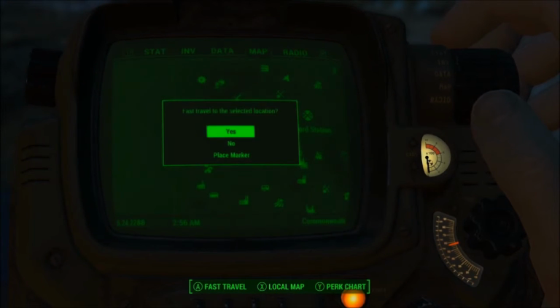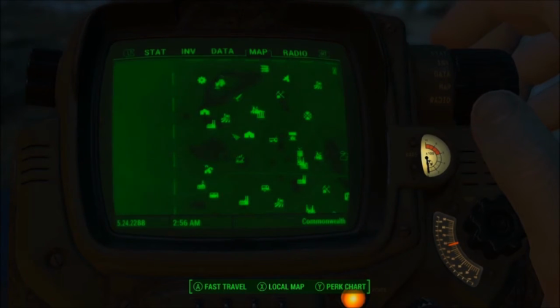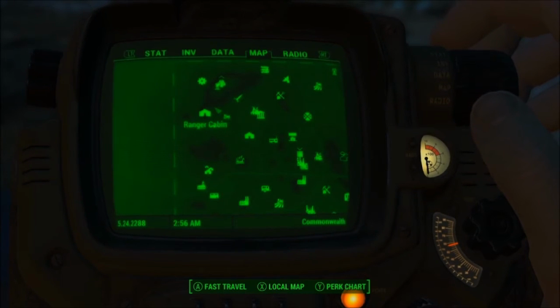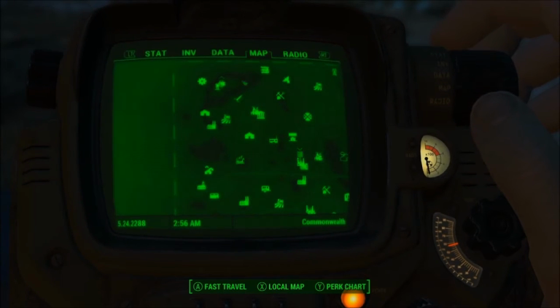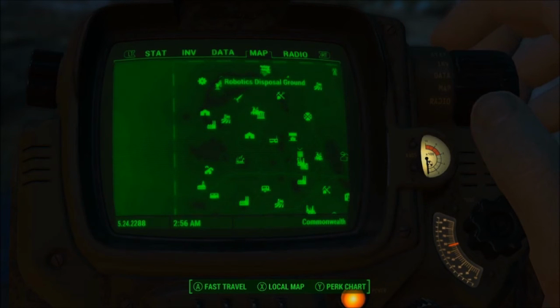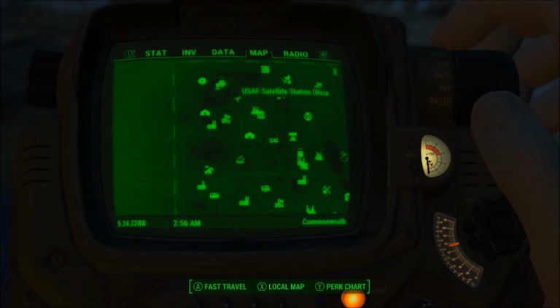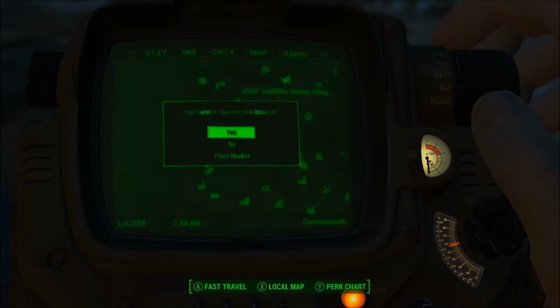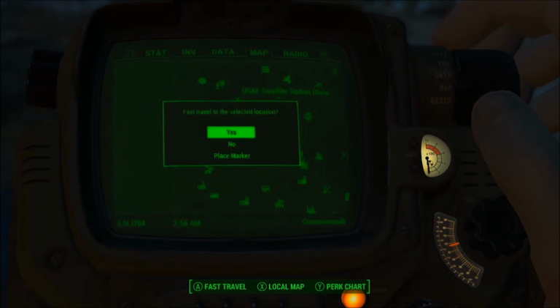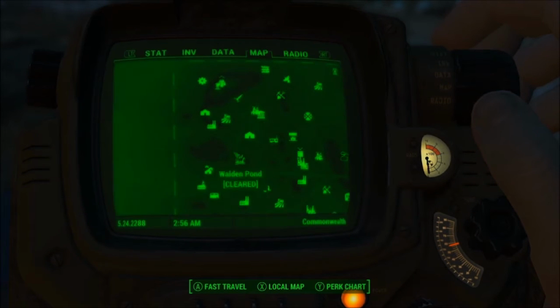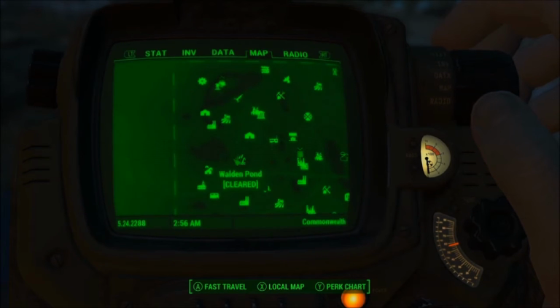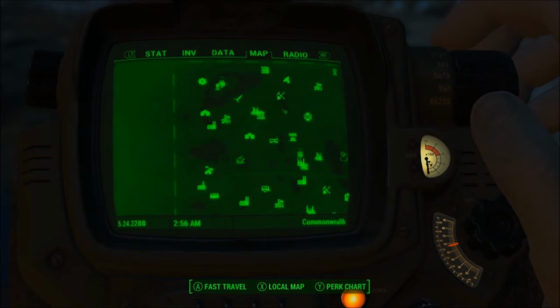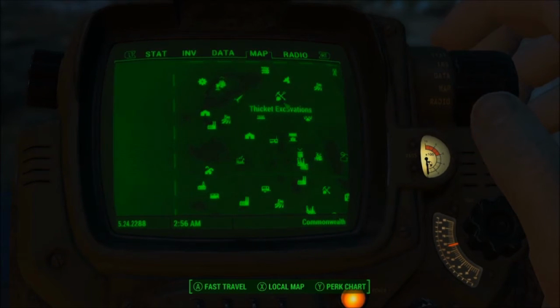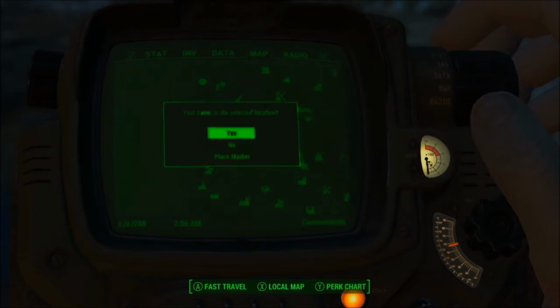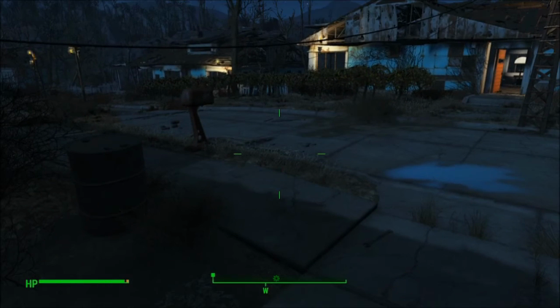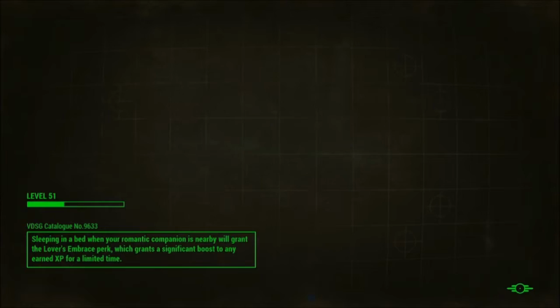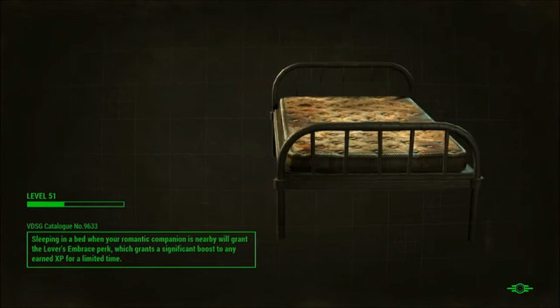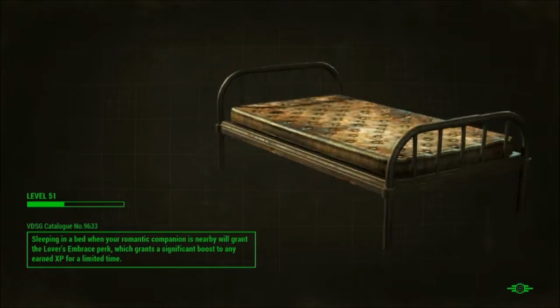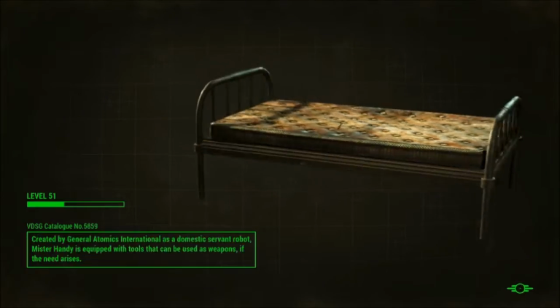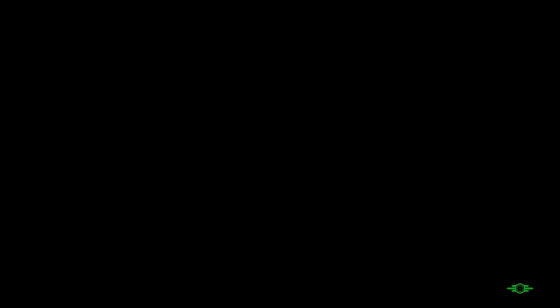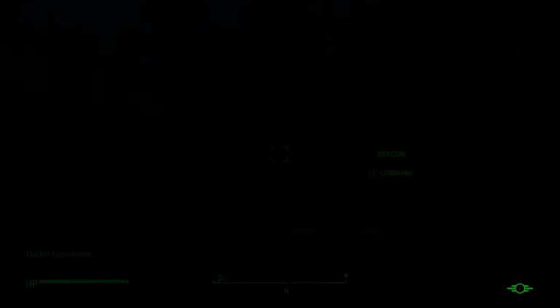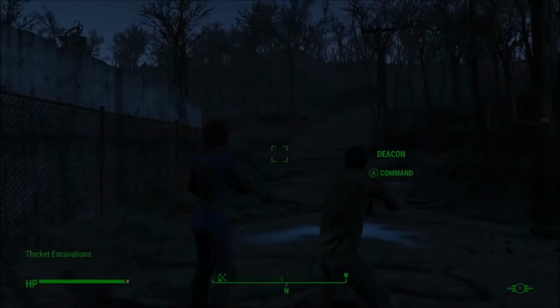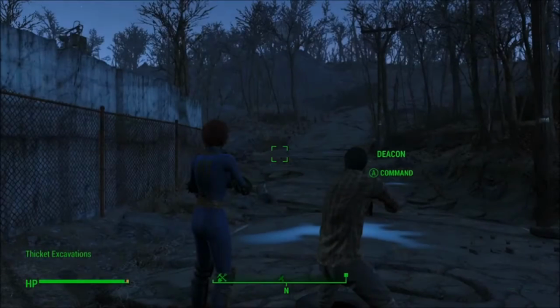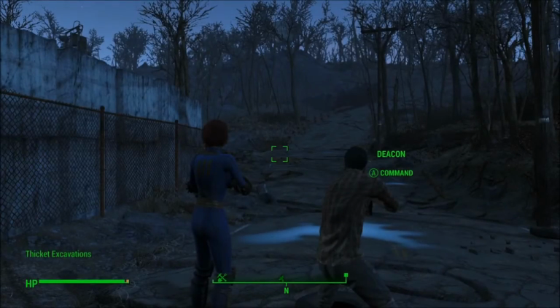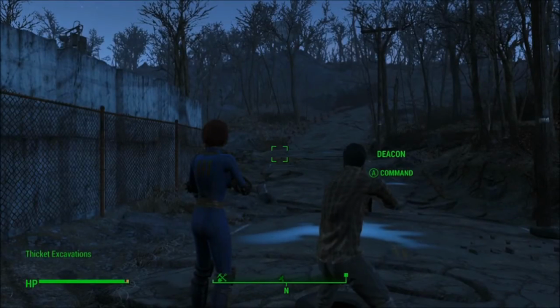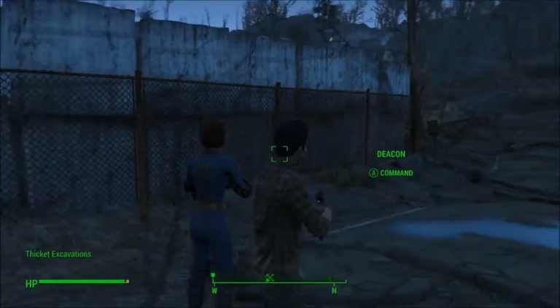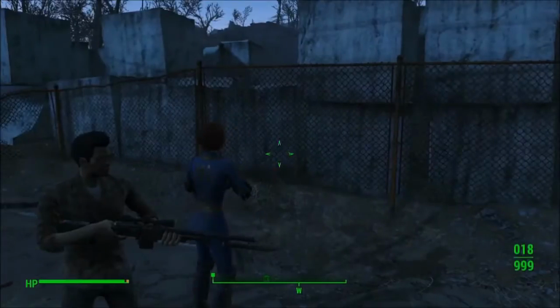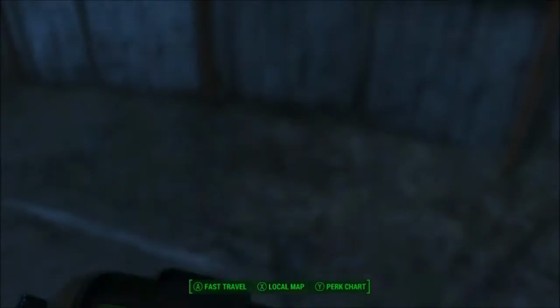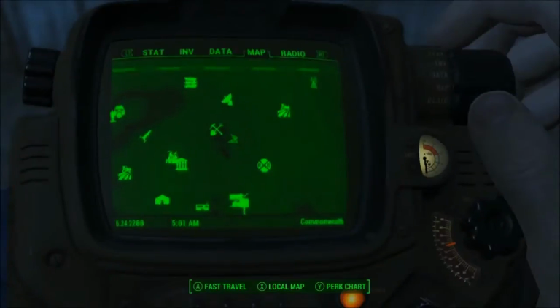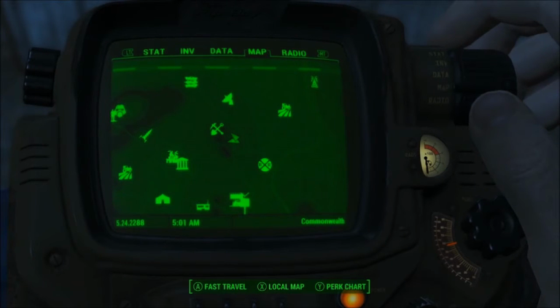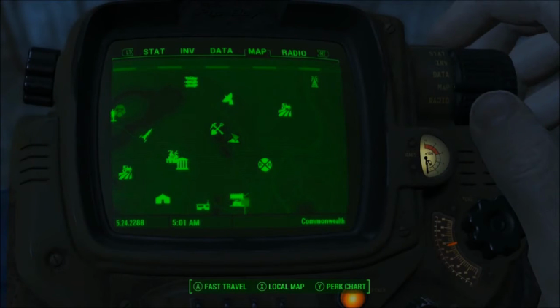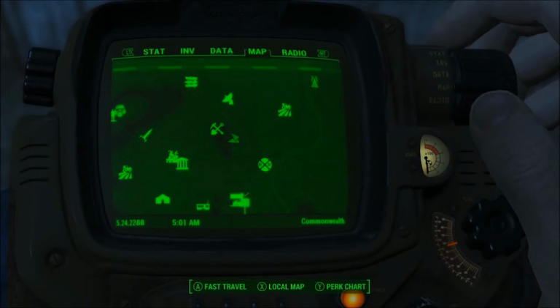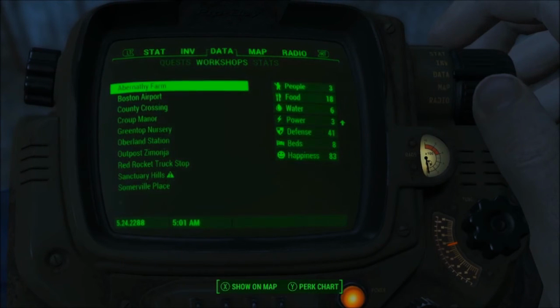Now I'm in Sanctuary Hills and I'm going to fast travel away on purpose. Sanctuary Hills is supposed to have 149 defense, and it did when I arrived. Everything is fine and normal at Sanctuary Hills until I fast travel away.